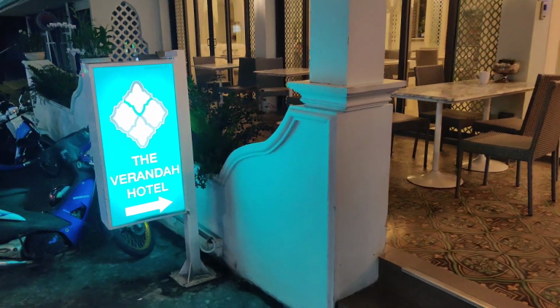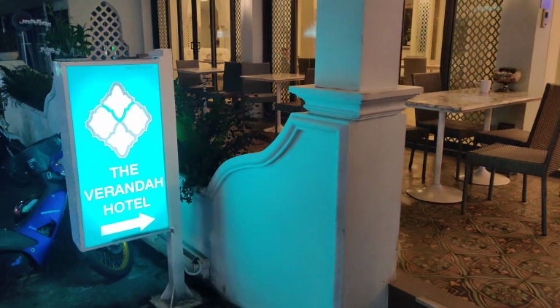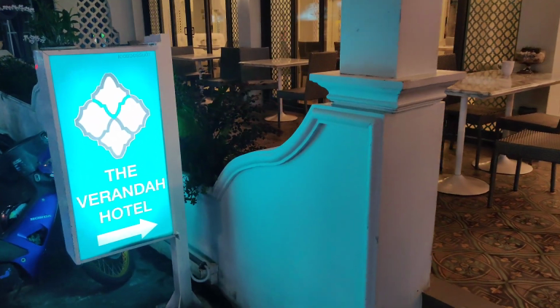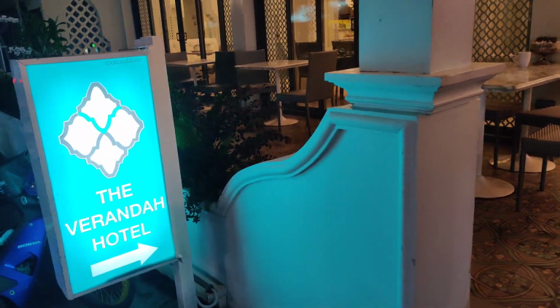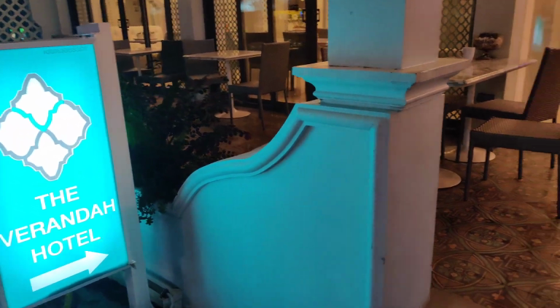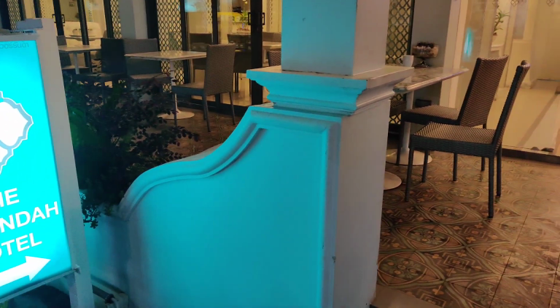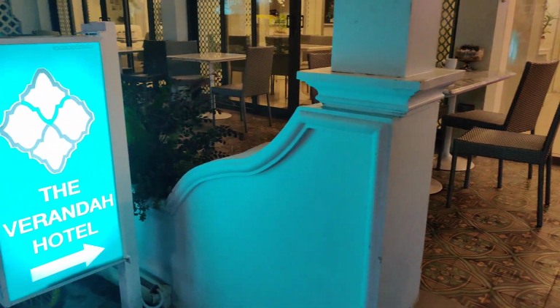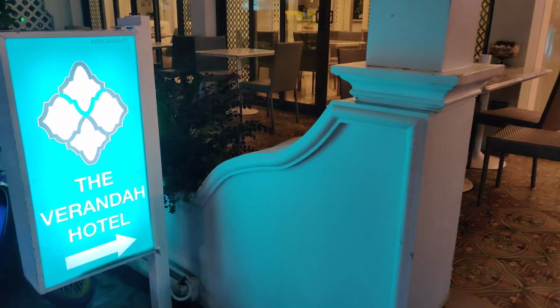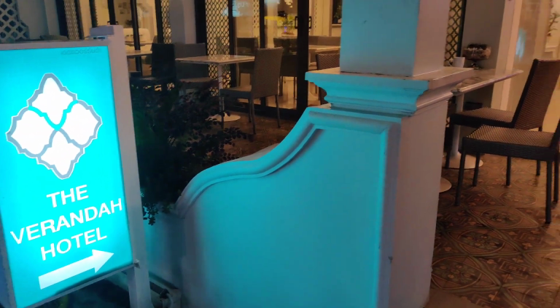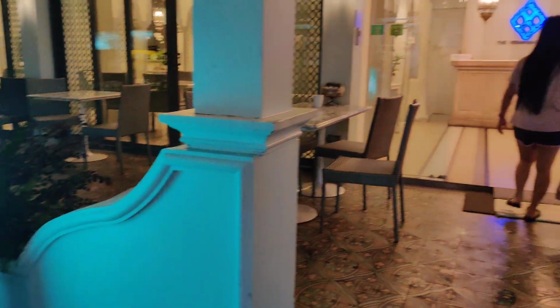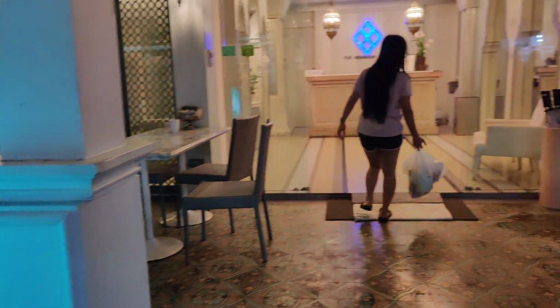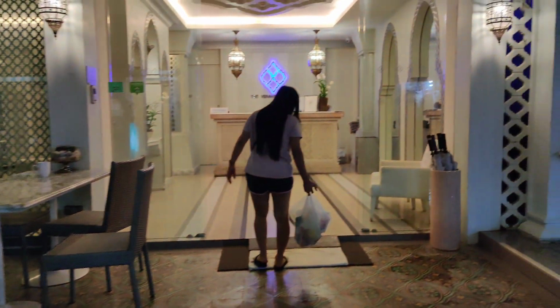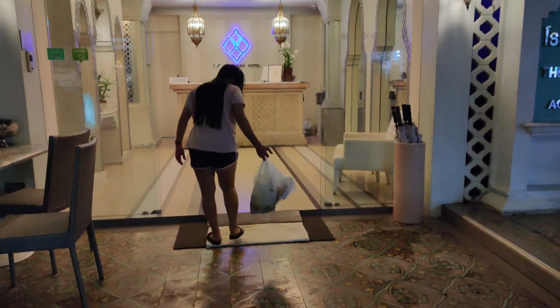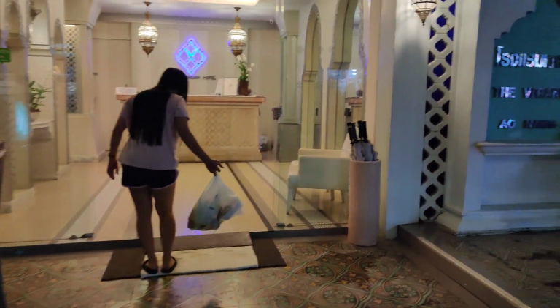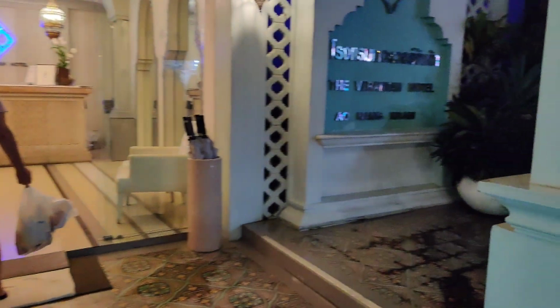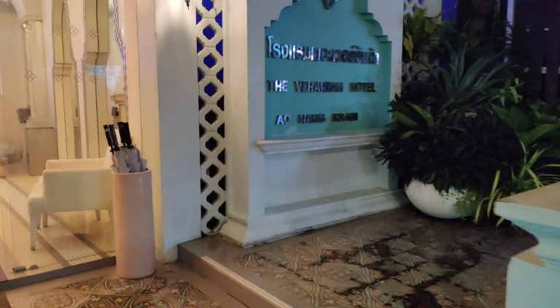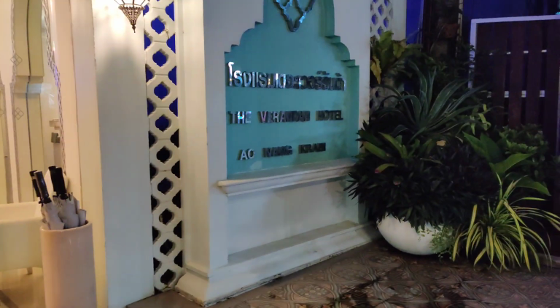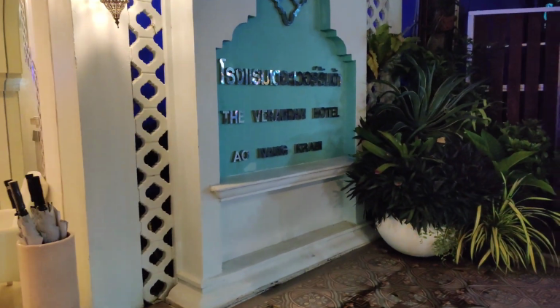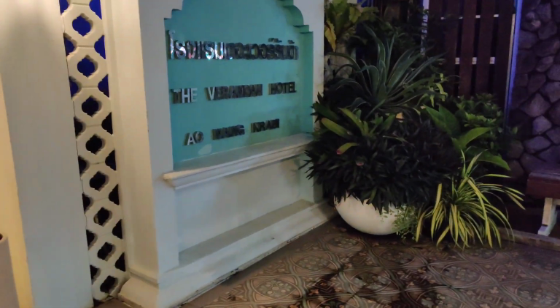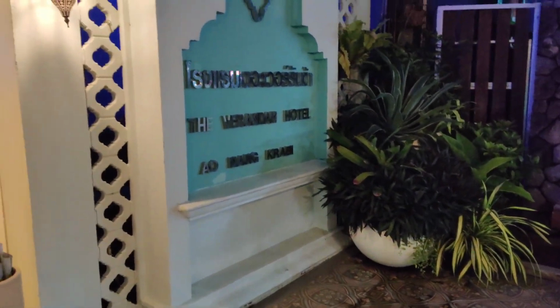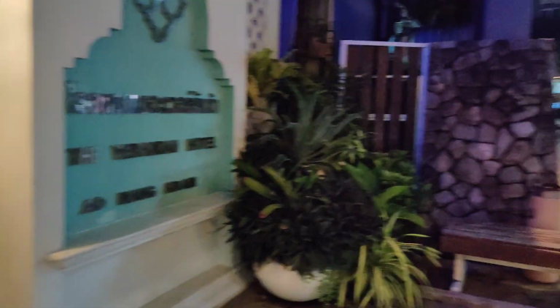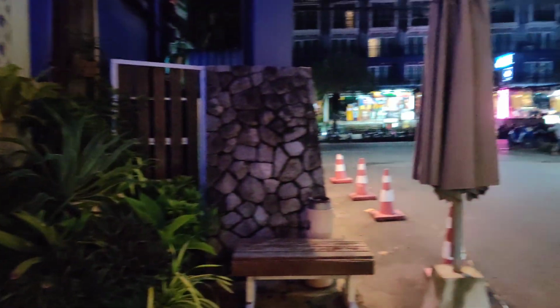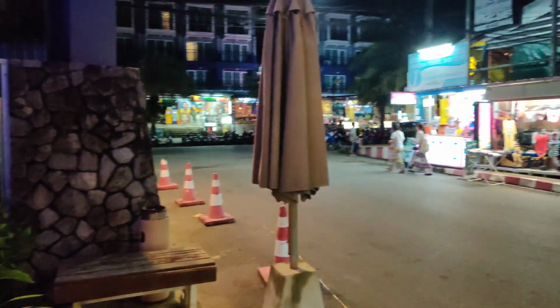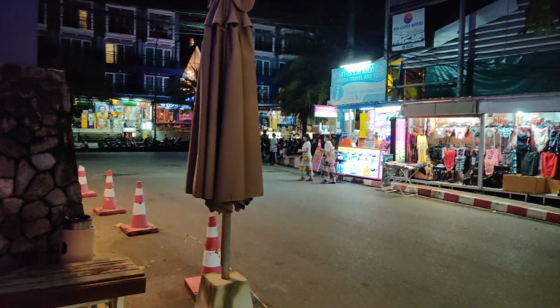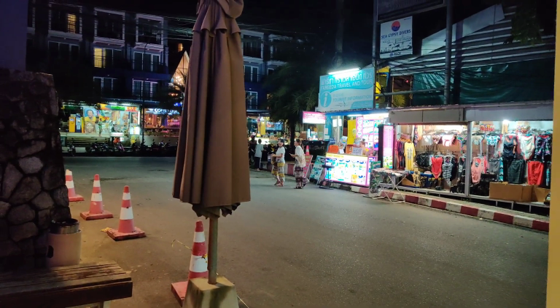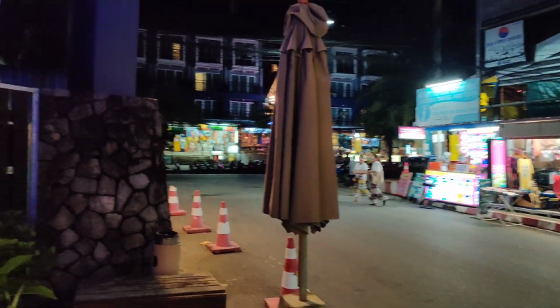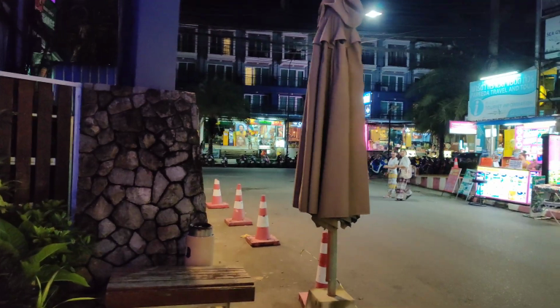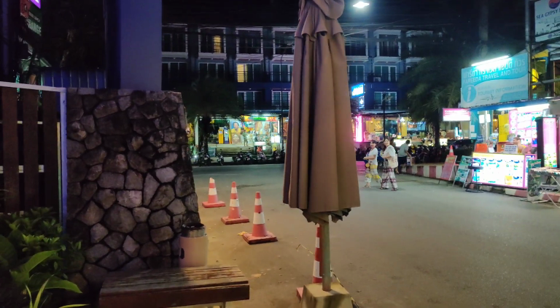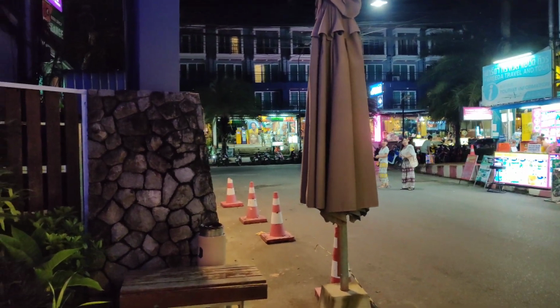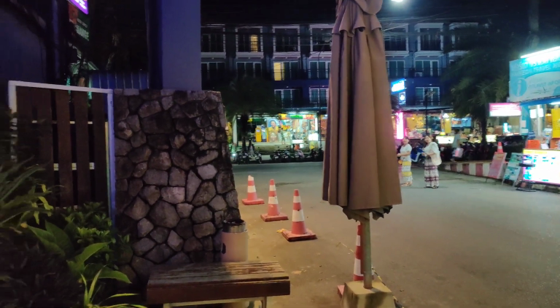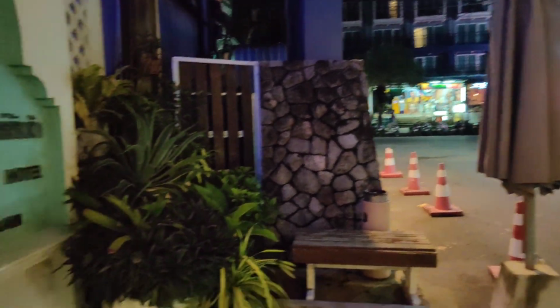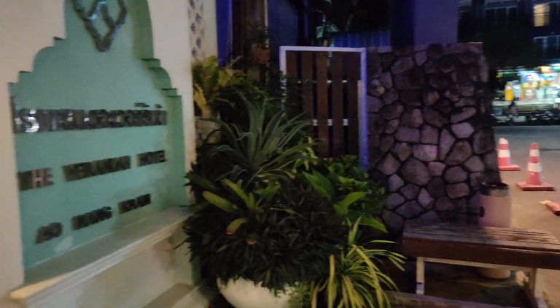The Veranda Hotel. So guys, this is the entrance to the Veranda Hotel in Aonang Krabi. This is two minutes away from the beach and they have a very happening street over here.